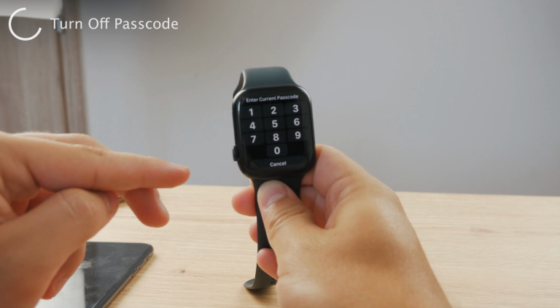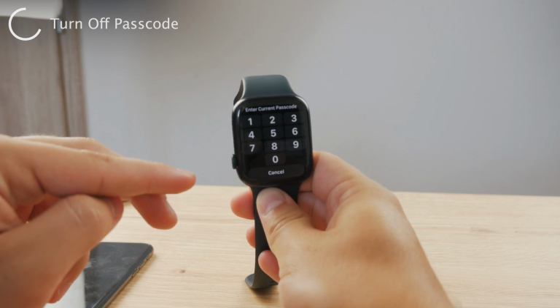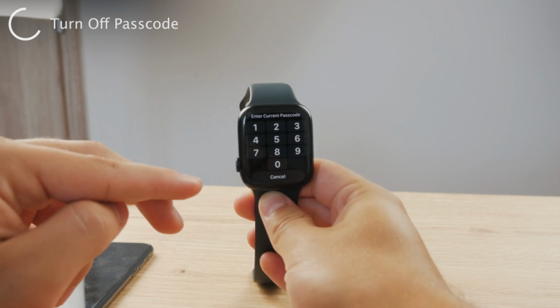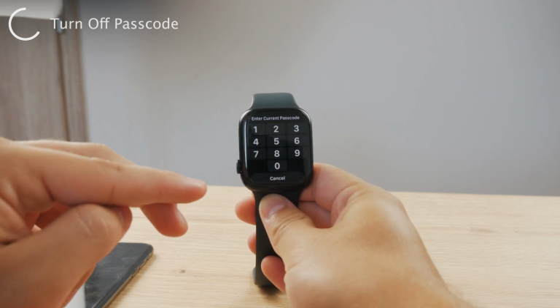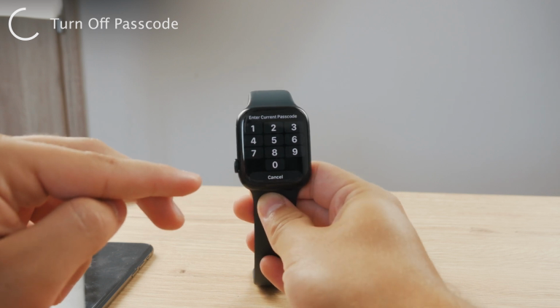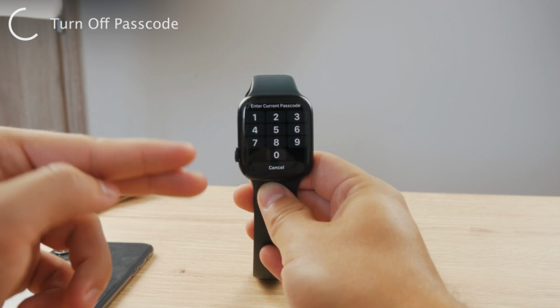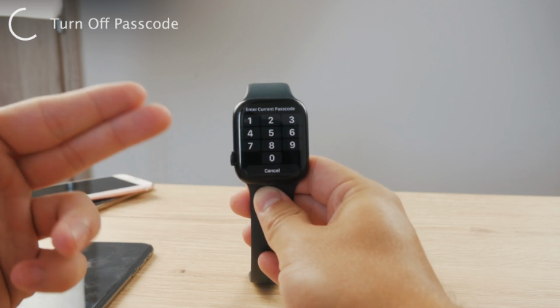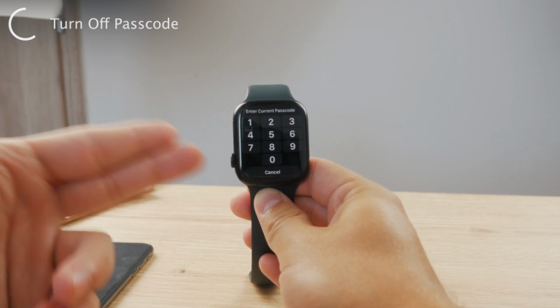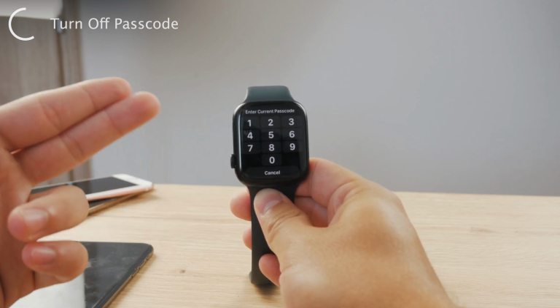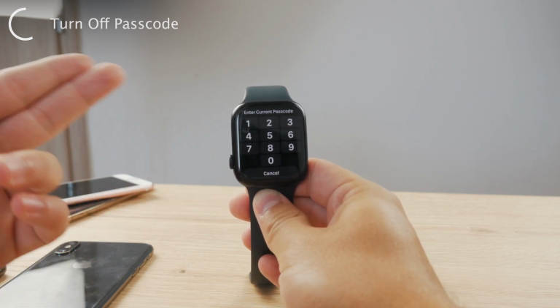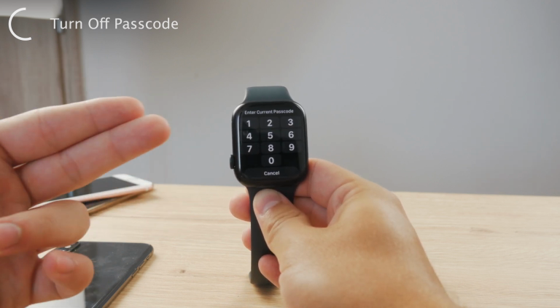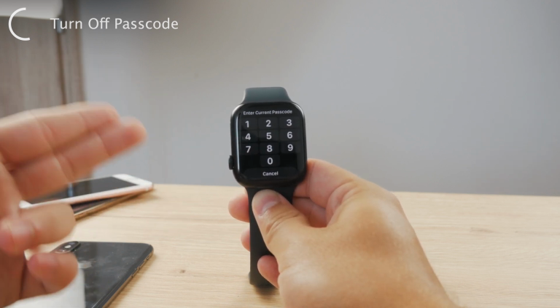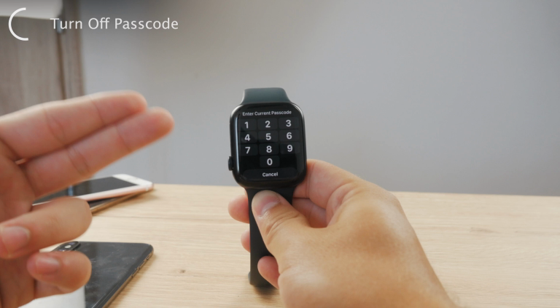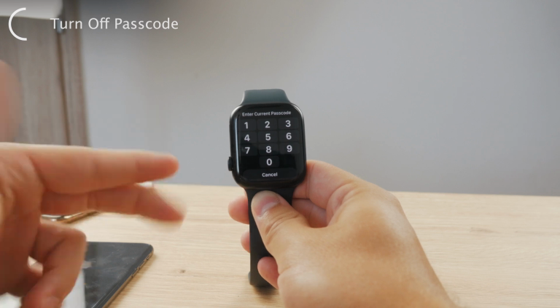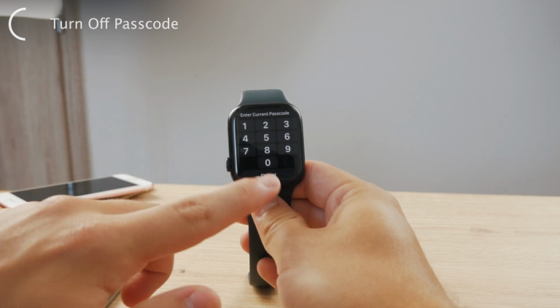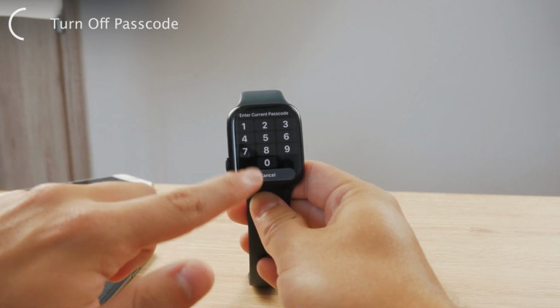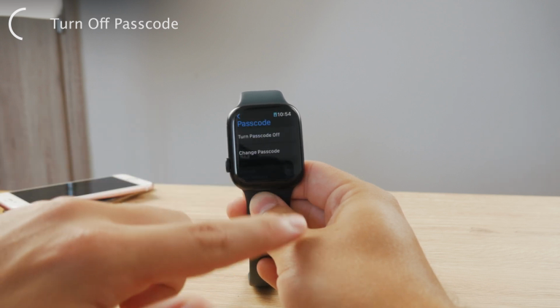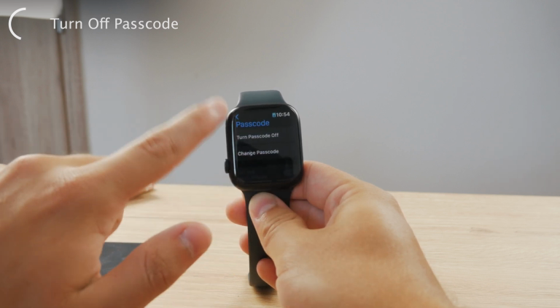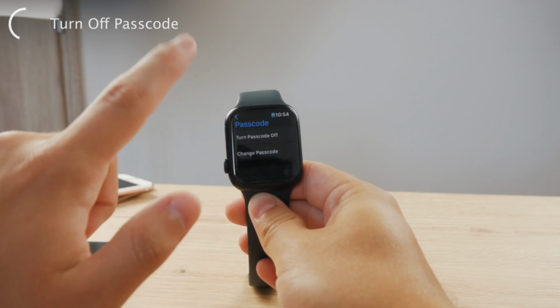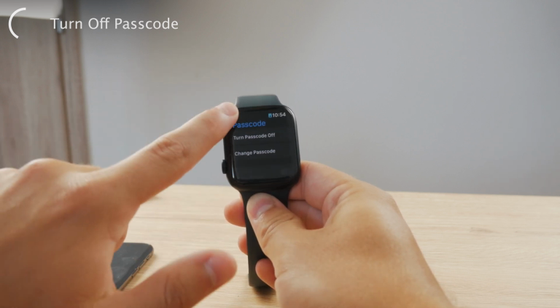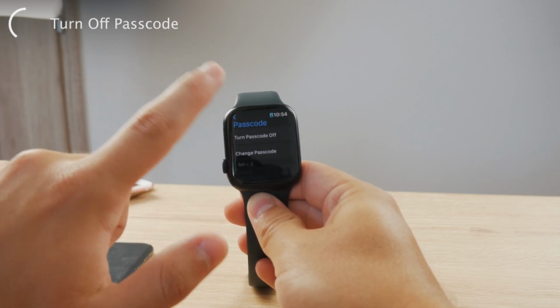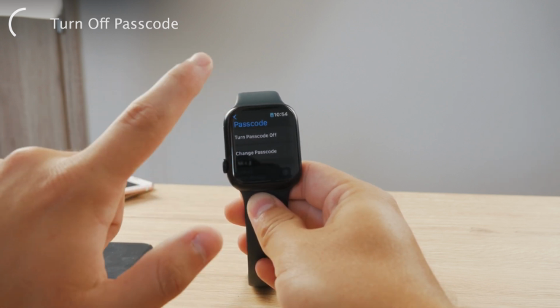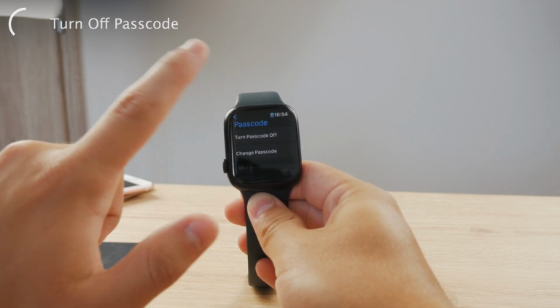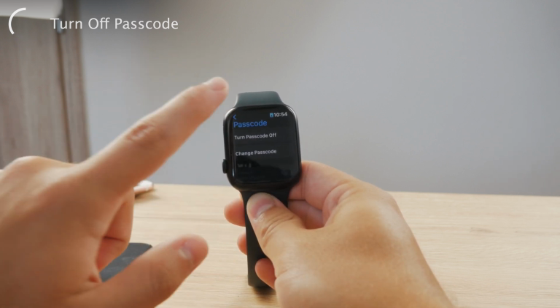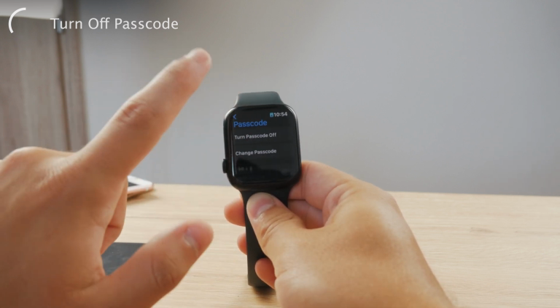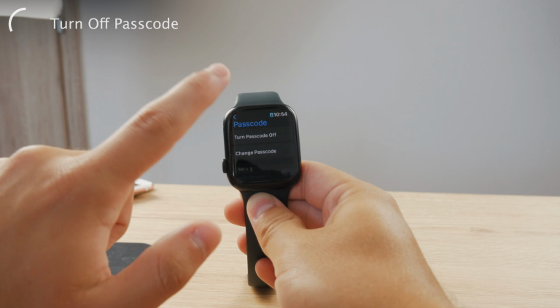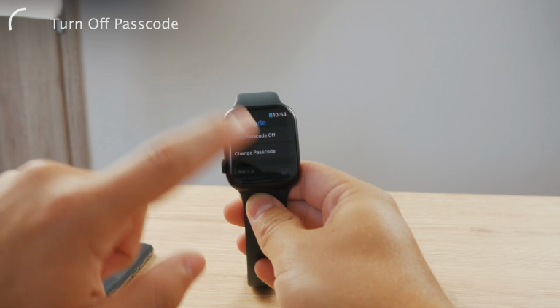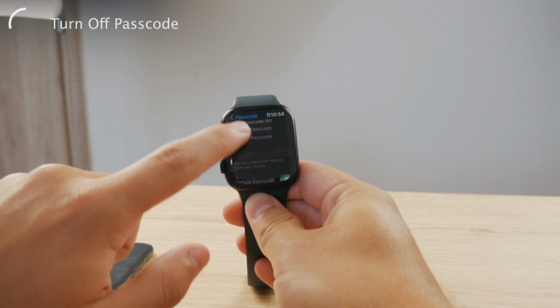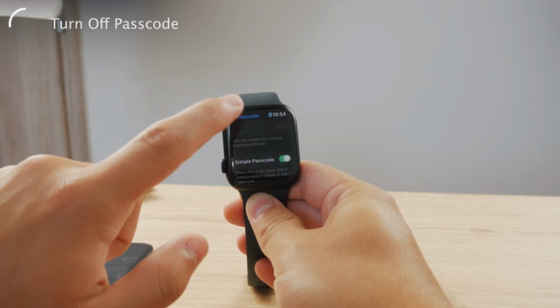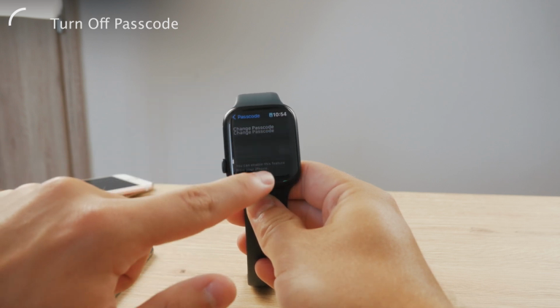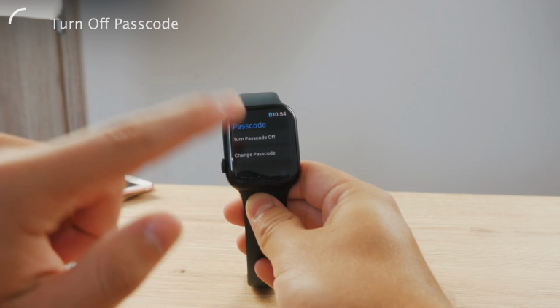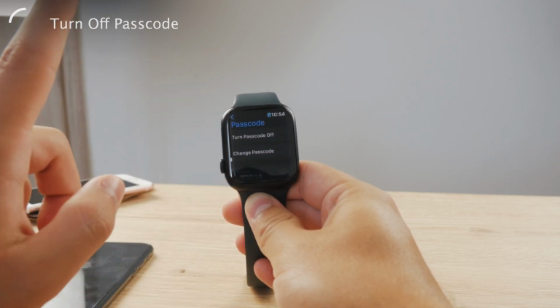This is a security measure, of course, to make sure that someone else doesn't just grab your Apple Watch and turn off your passcode. So these are the security measures, but you can turn off the passcode easily.